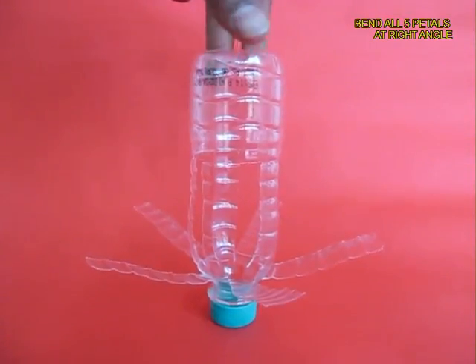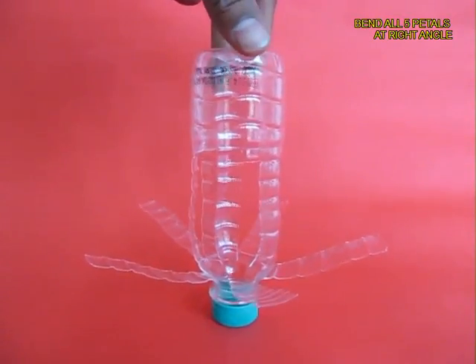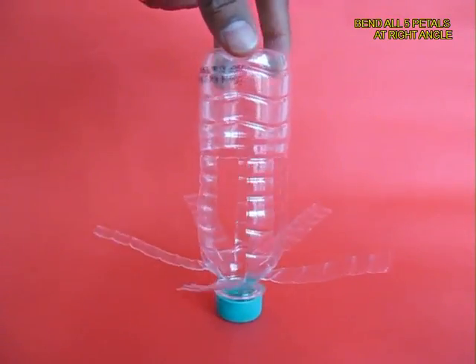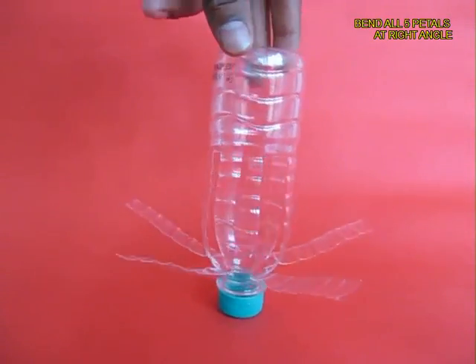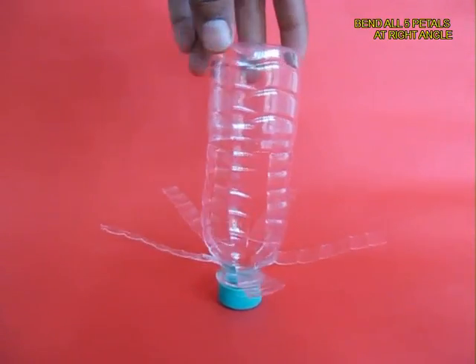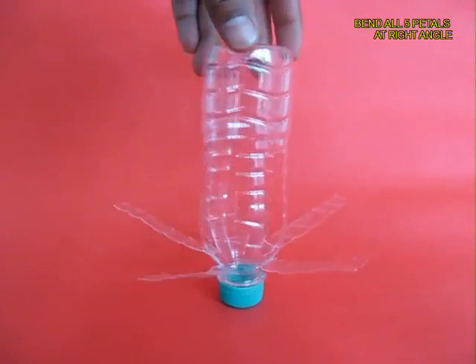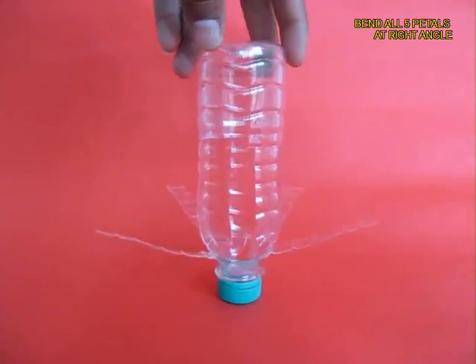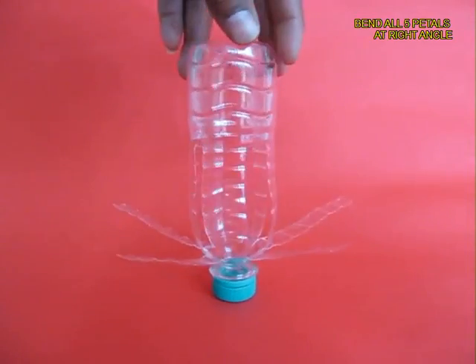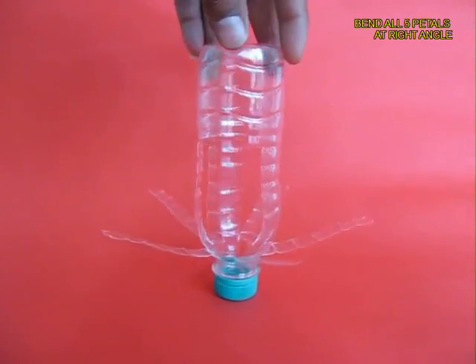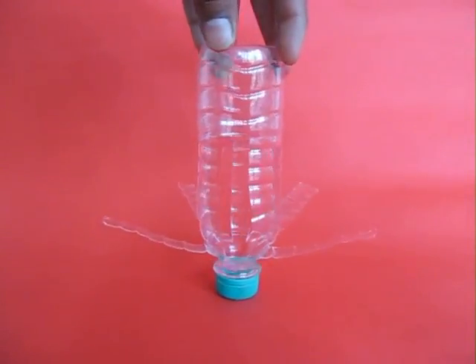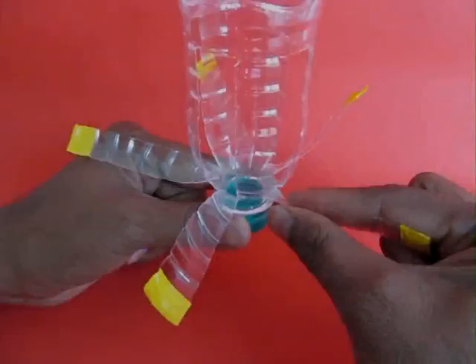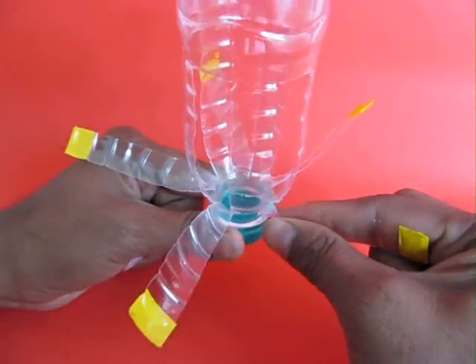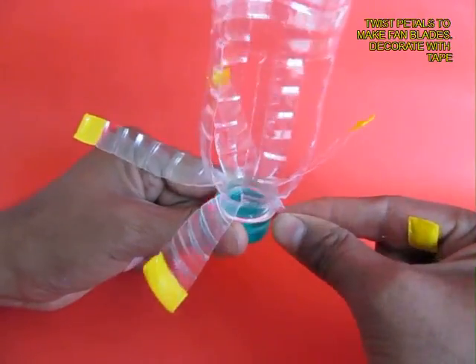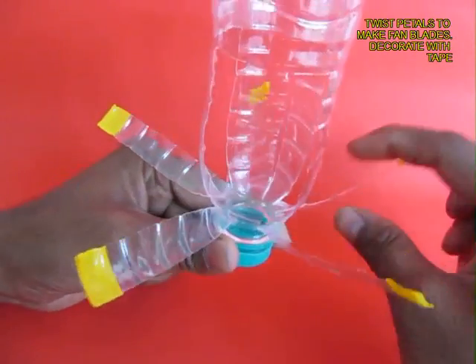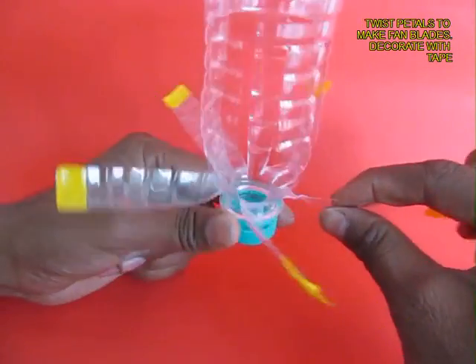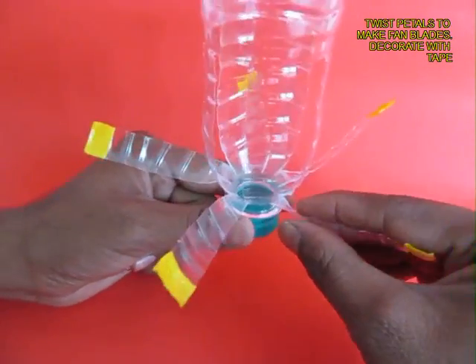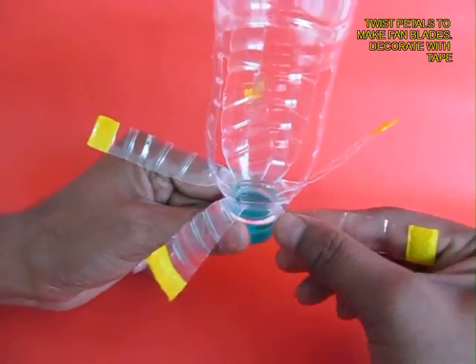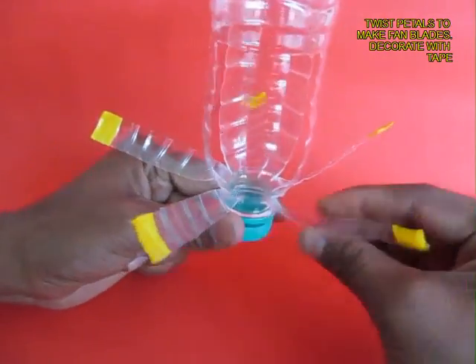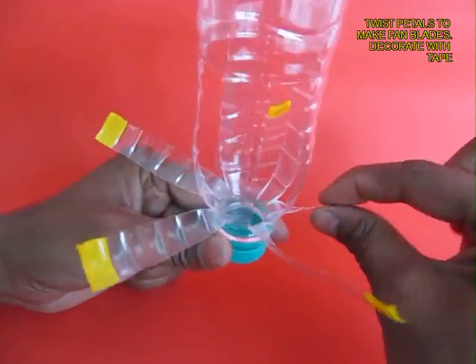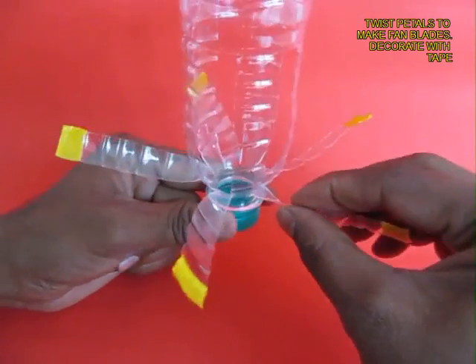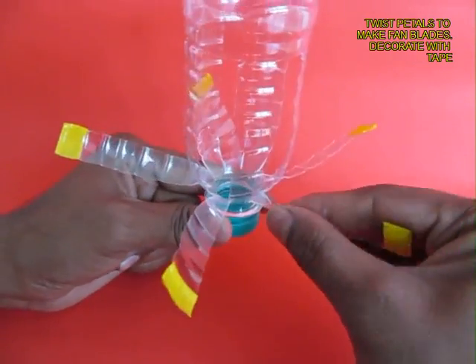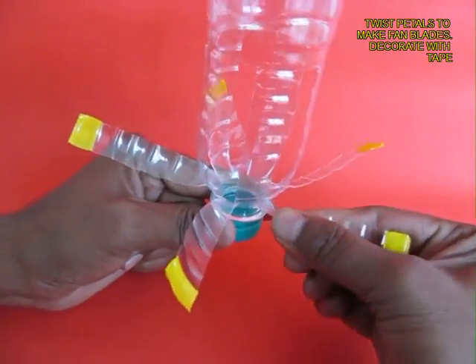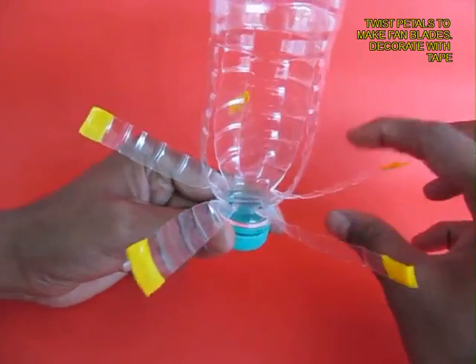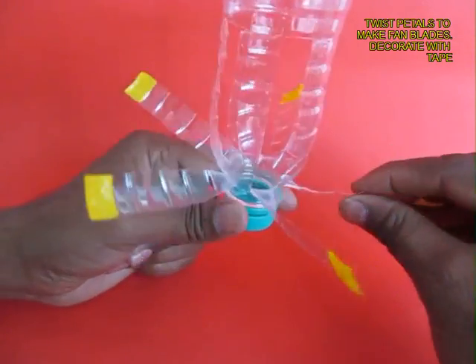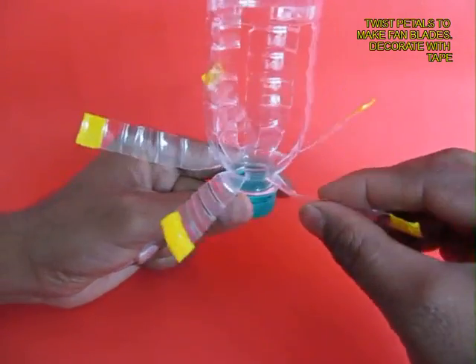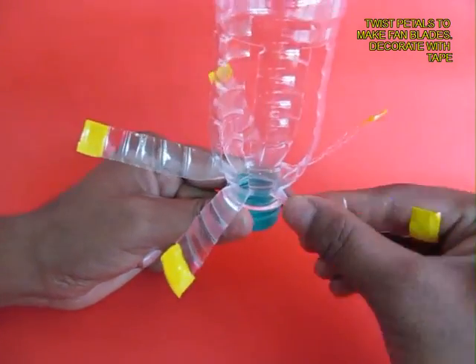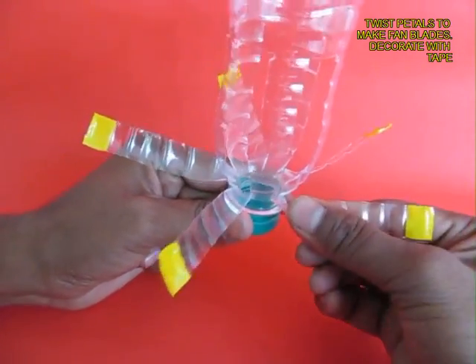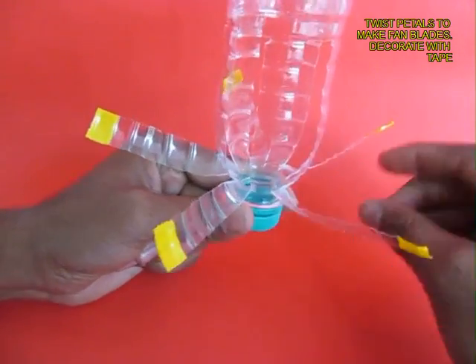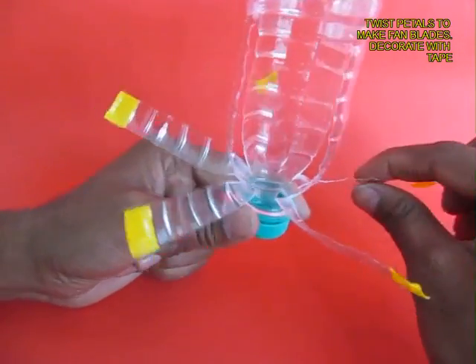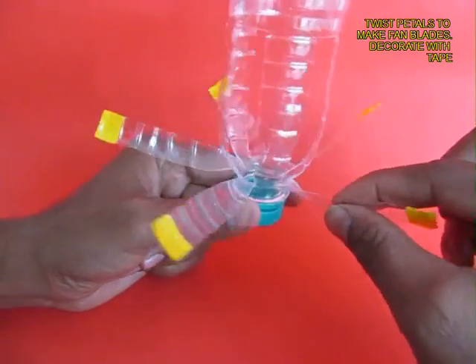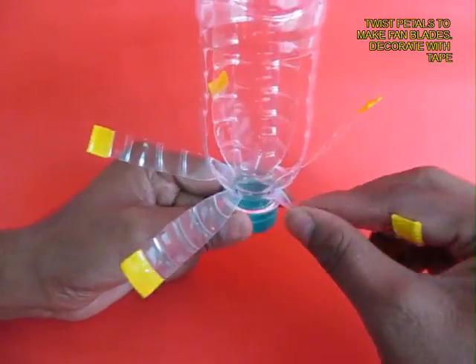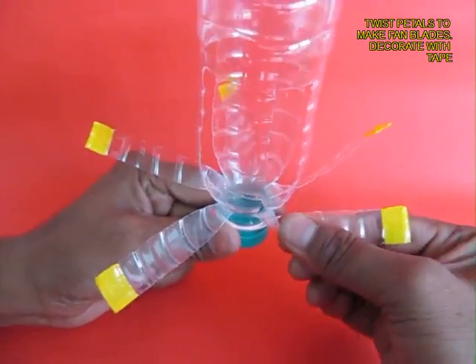You can see the cavities in the bottle from where the blades came out. Now twist every petal to make a blade and put some colourful tape on the tips of these five blades.